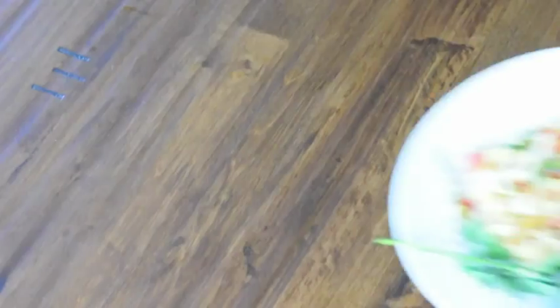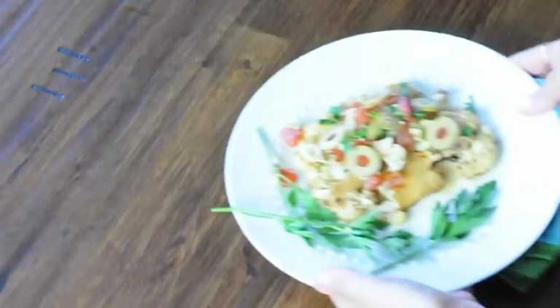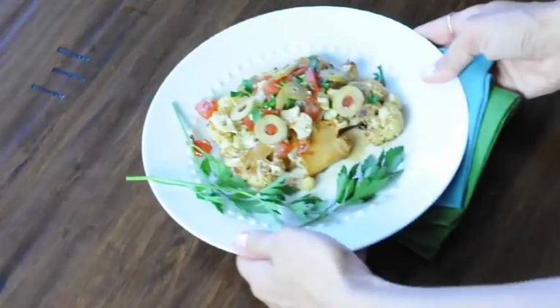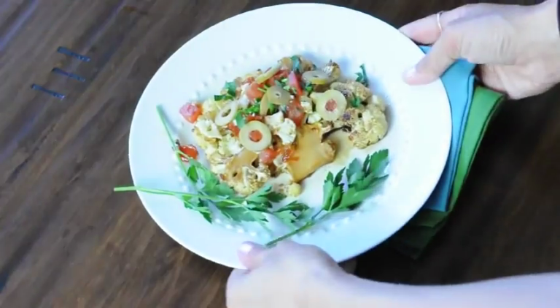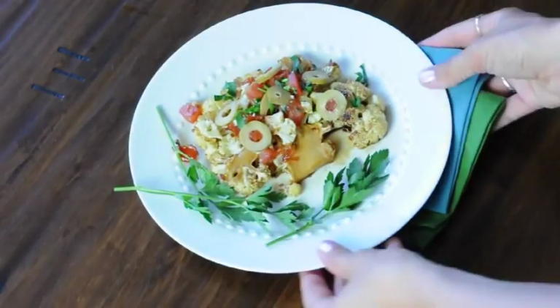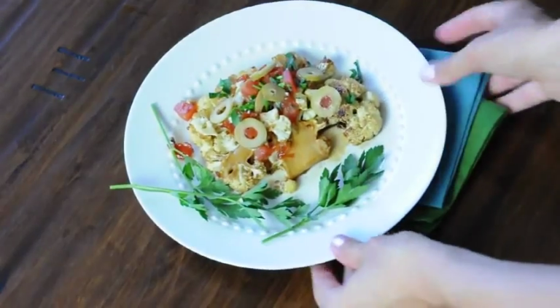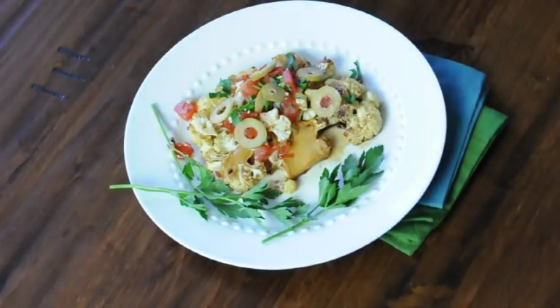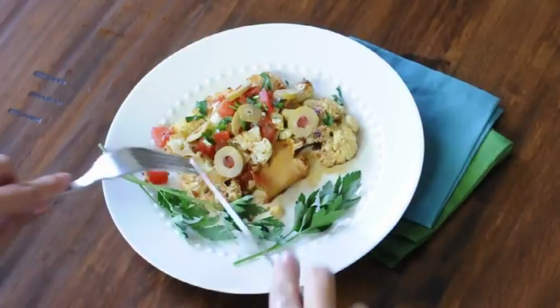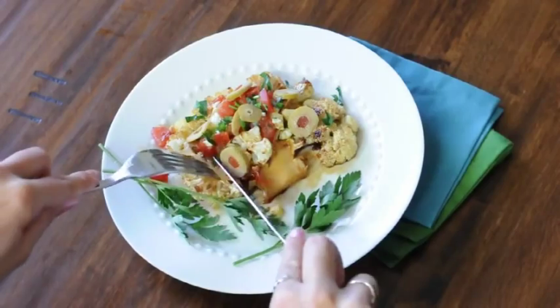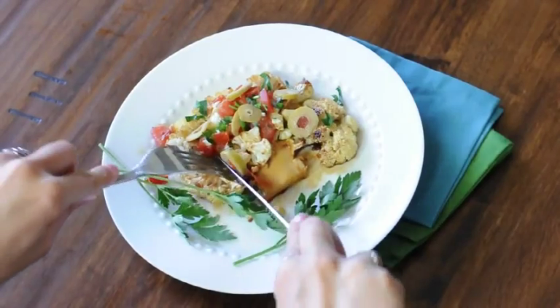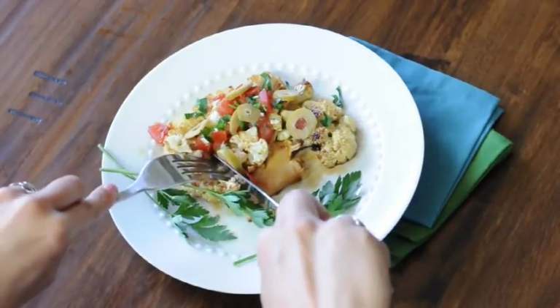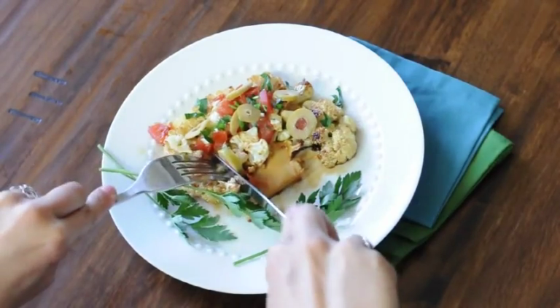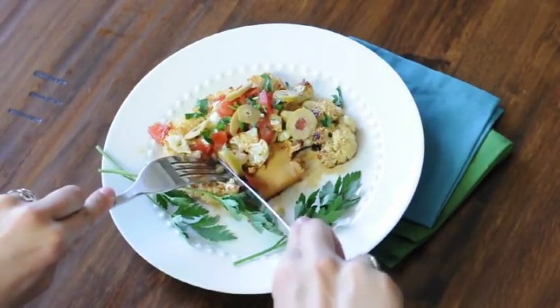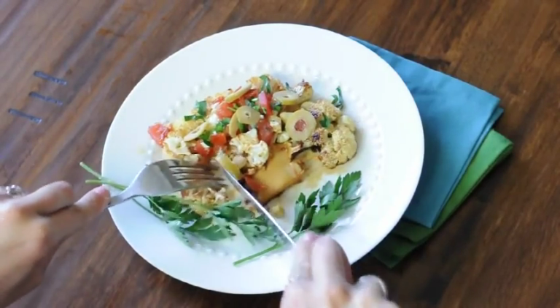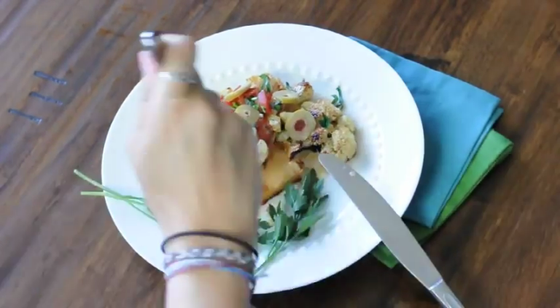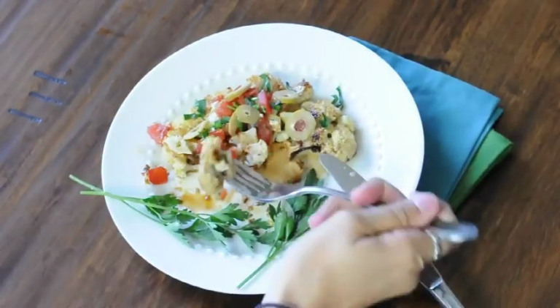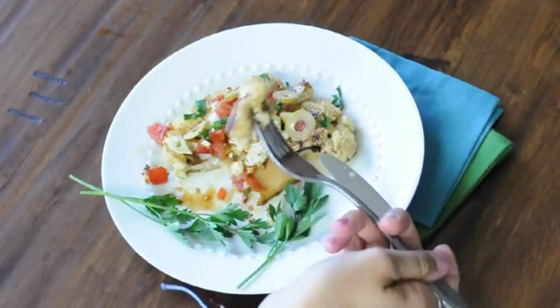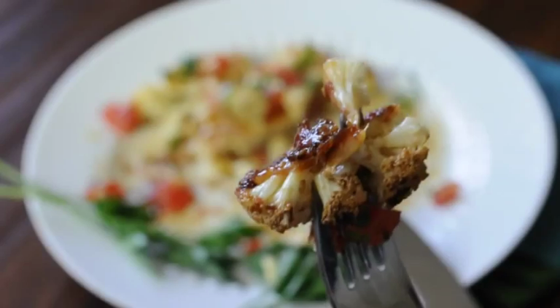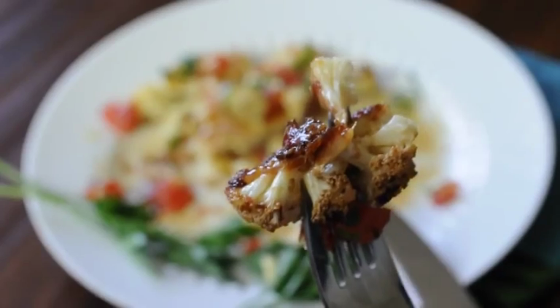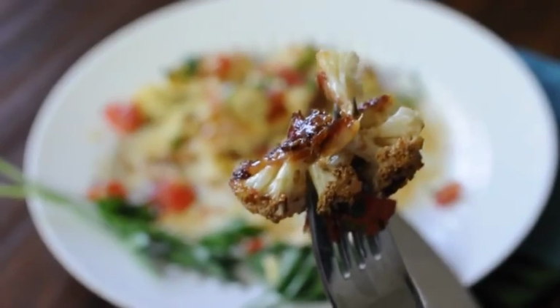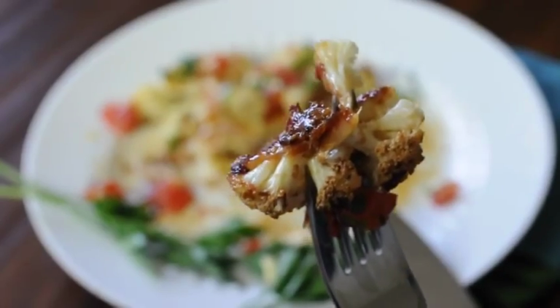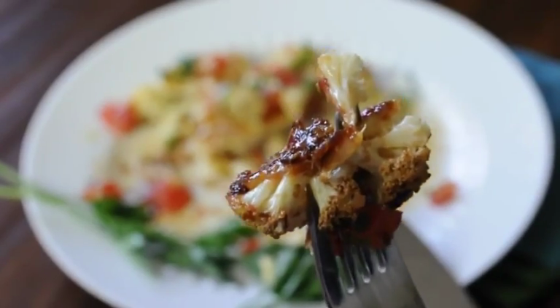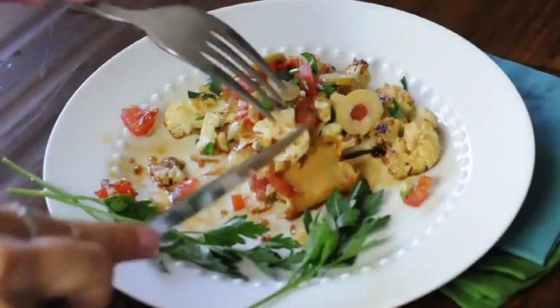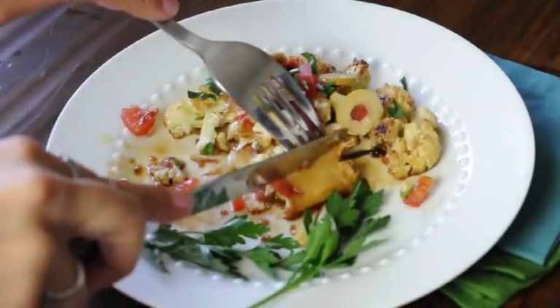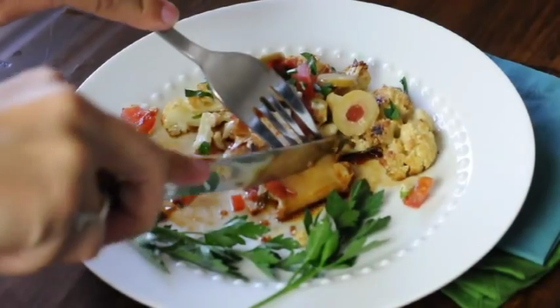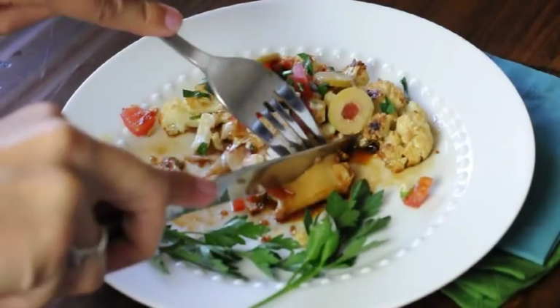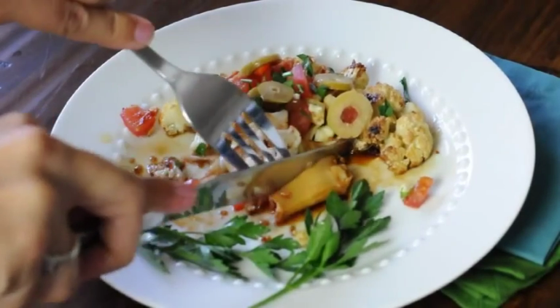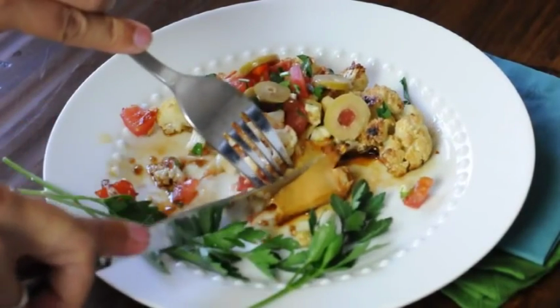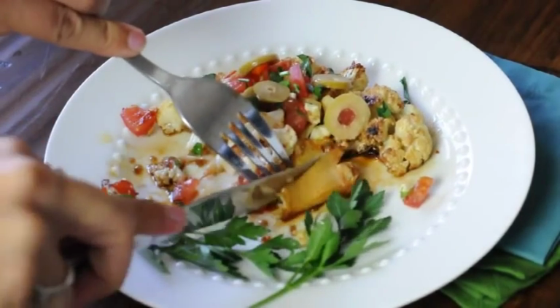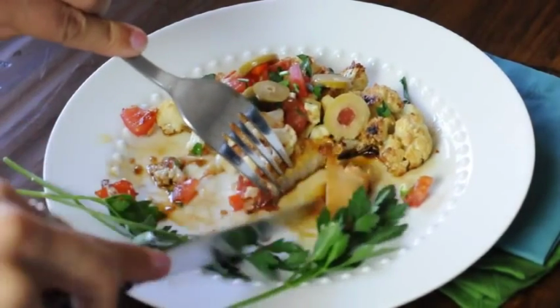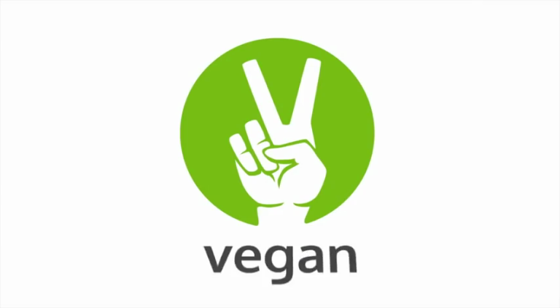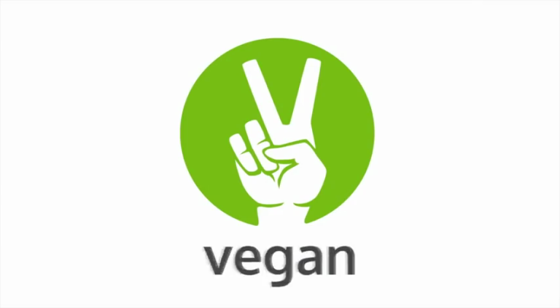So here it is and oh my god I can't even tell you how delicious this is. I really hope you guys try this at home. This has been Michelle Kane from Vegan.com. Thanks for watching and I'll see you later!